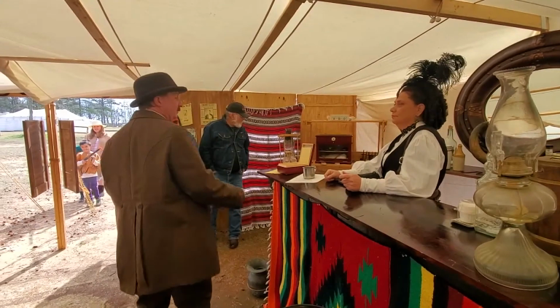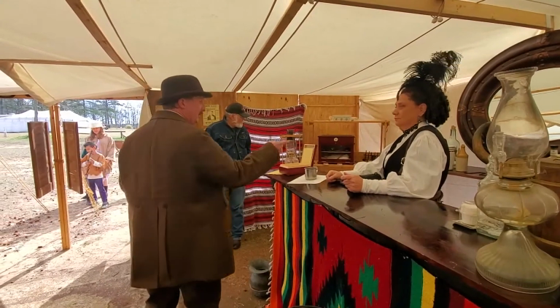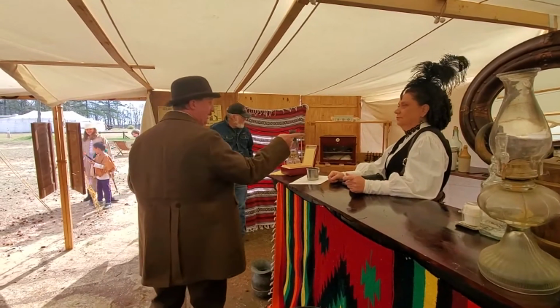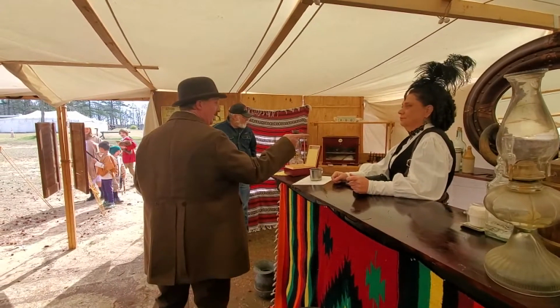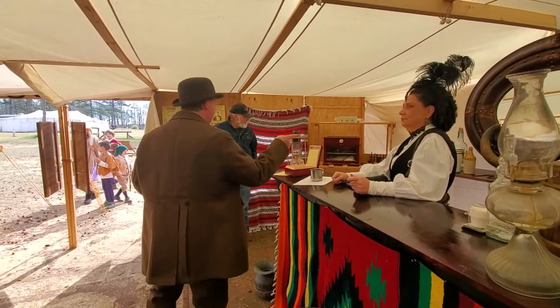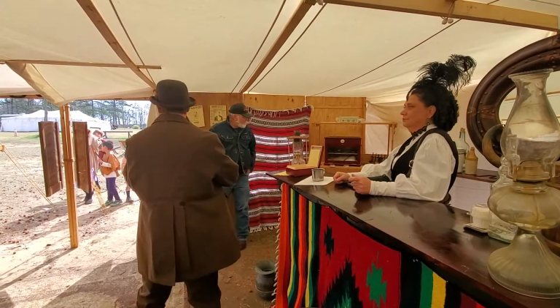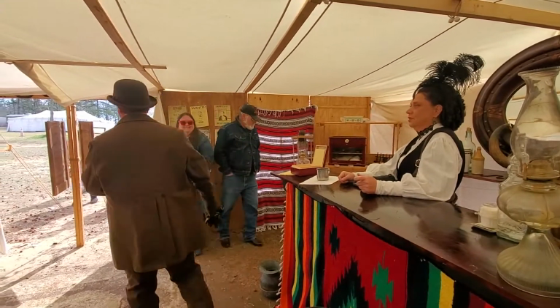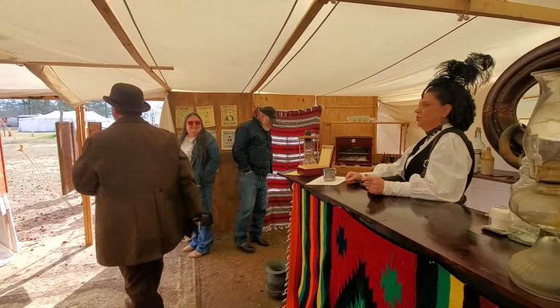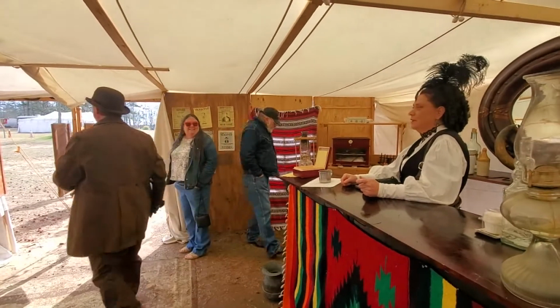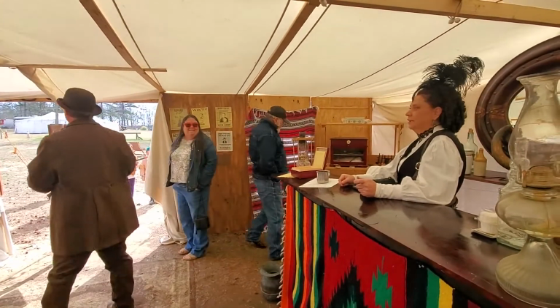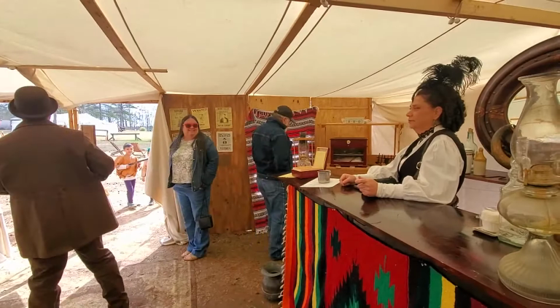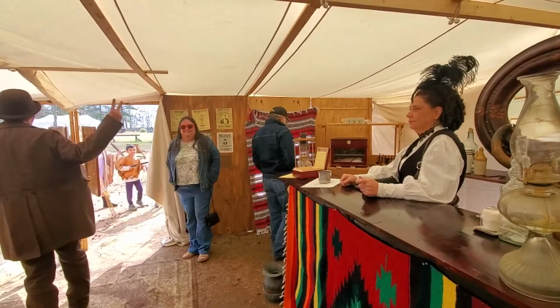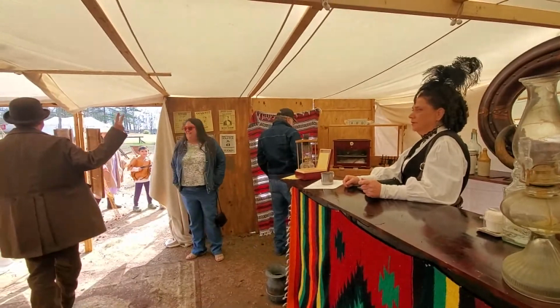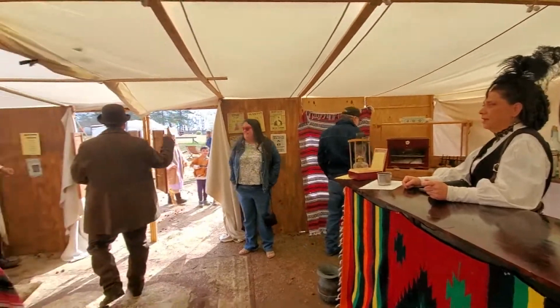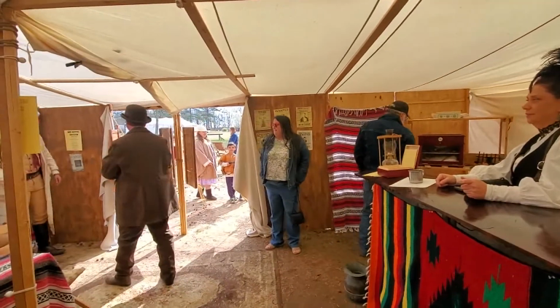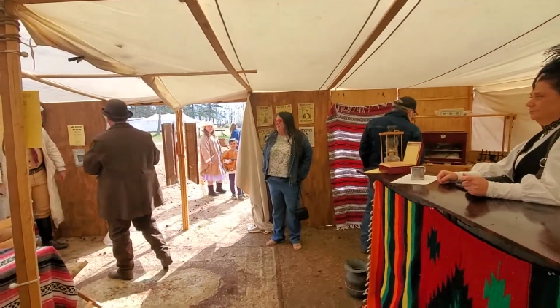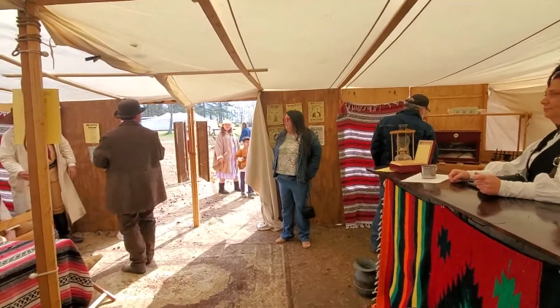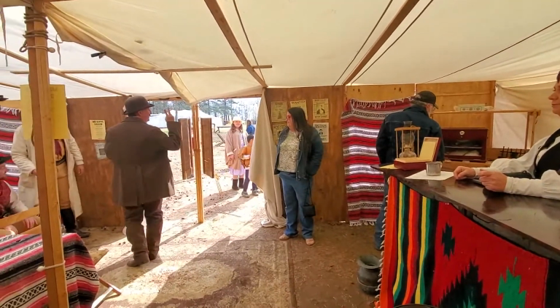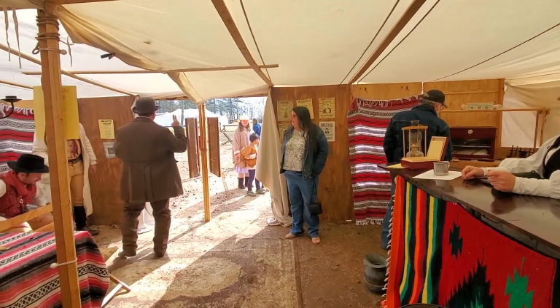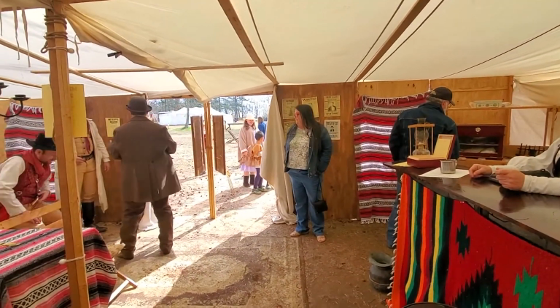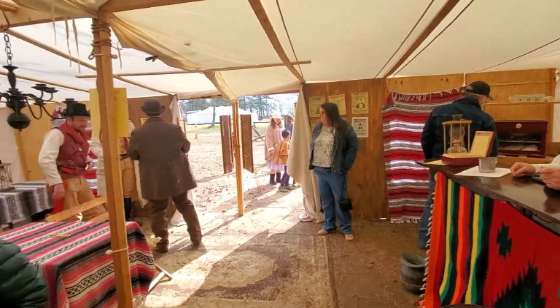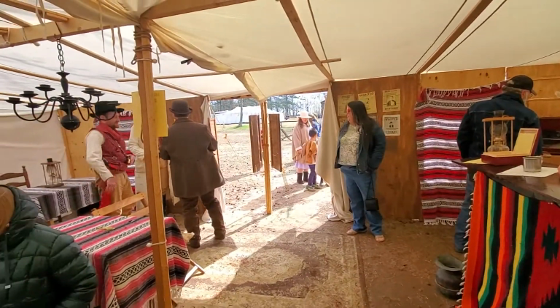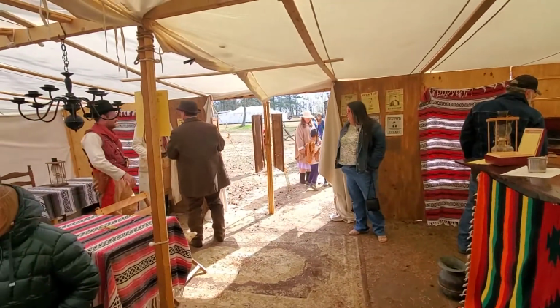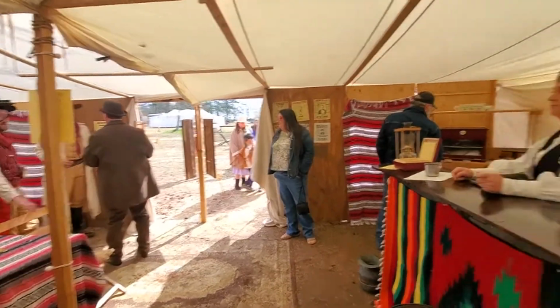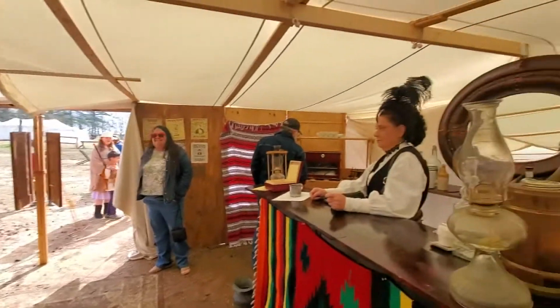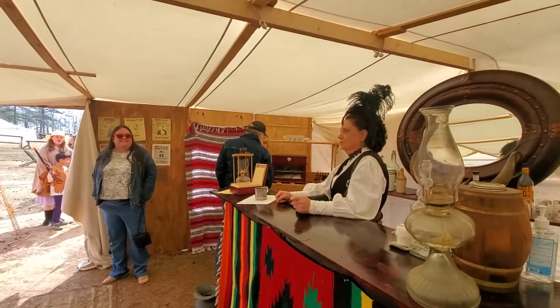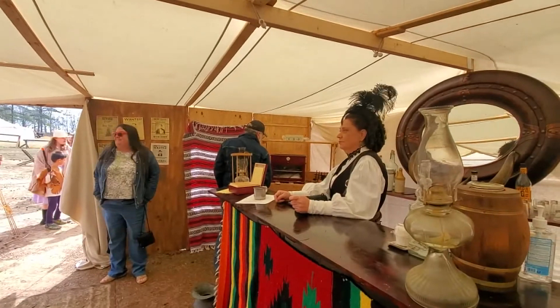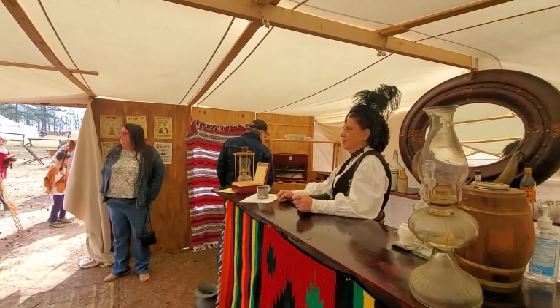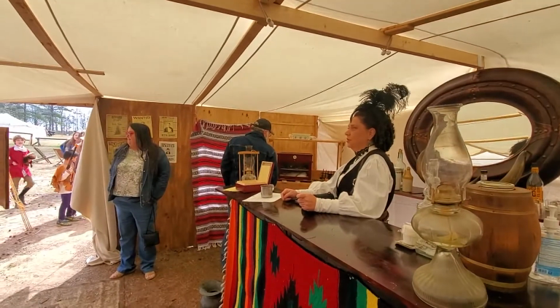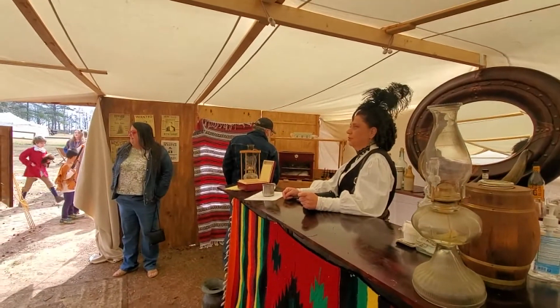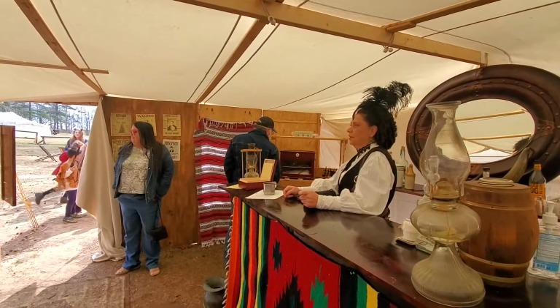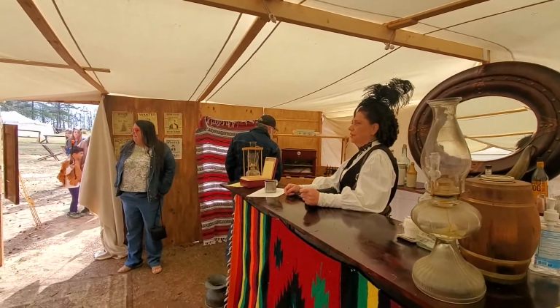It'll be twice the pay as long as you keep them out of here. Twice? Twice. Boys, escort the gentleman out please.